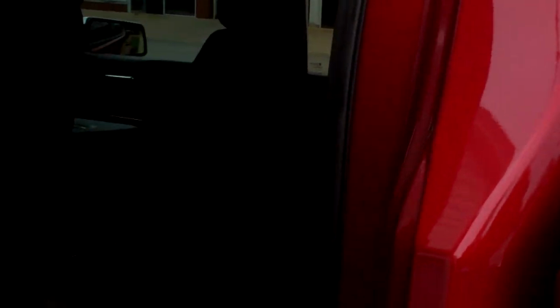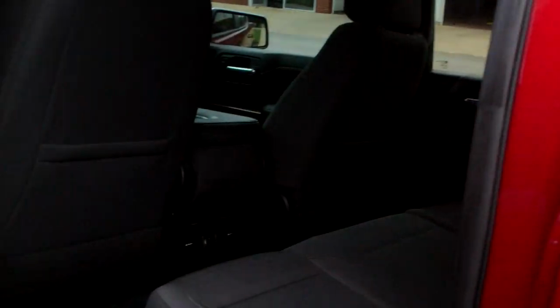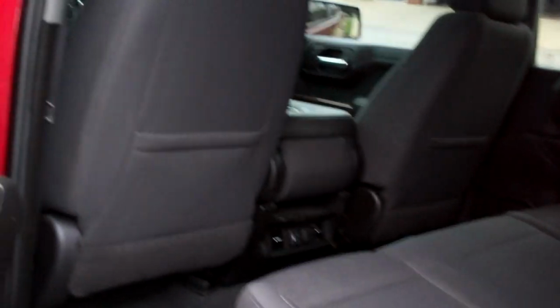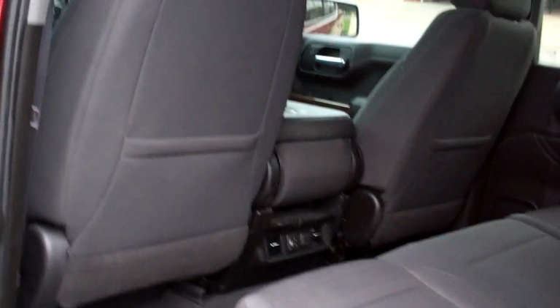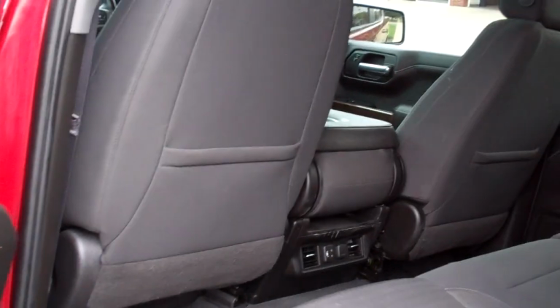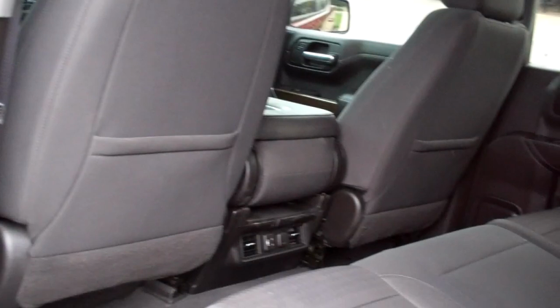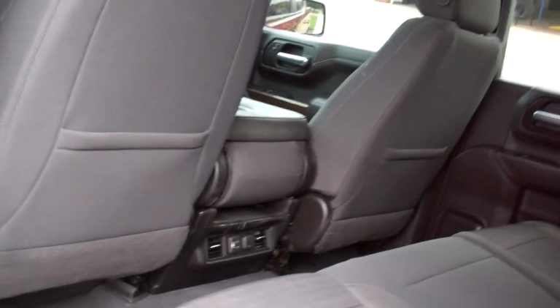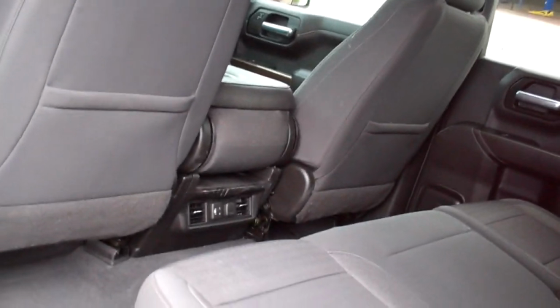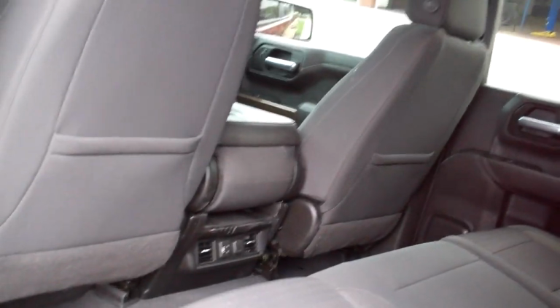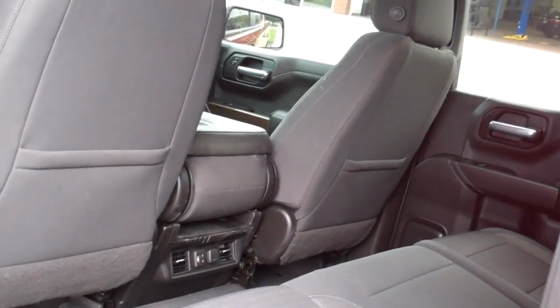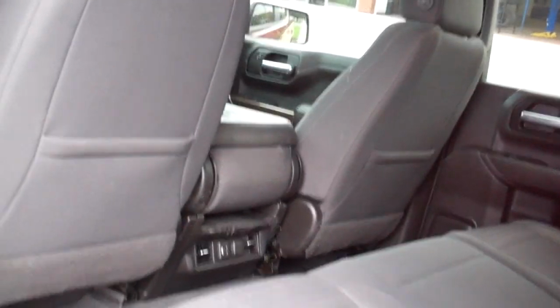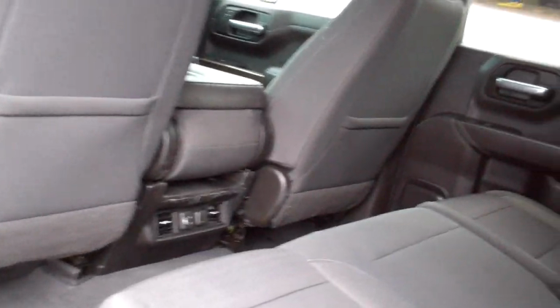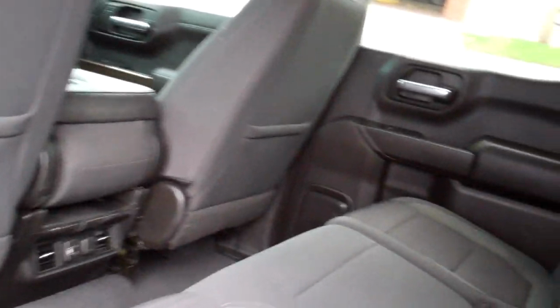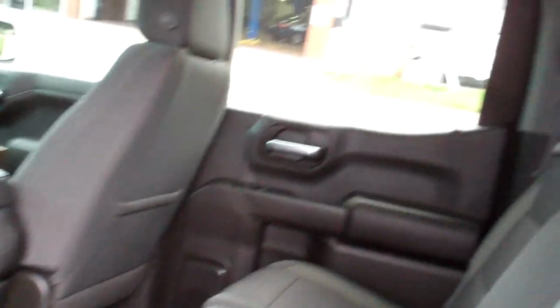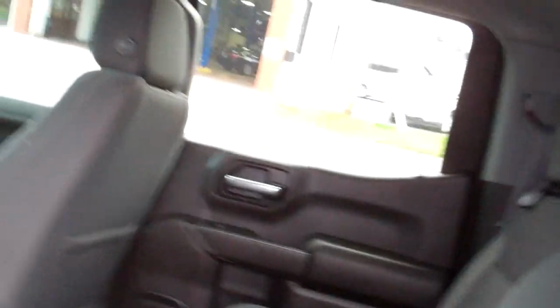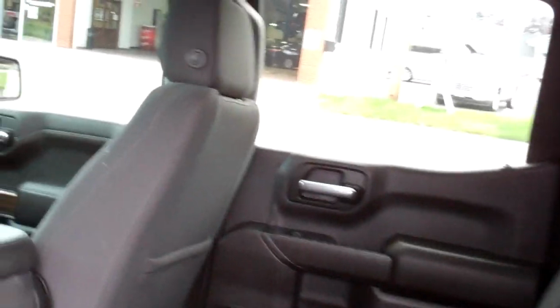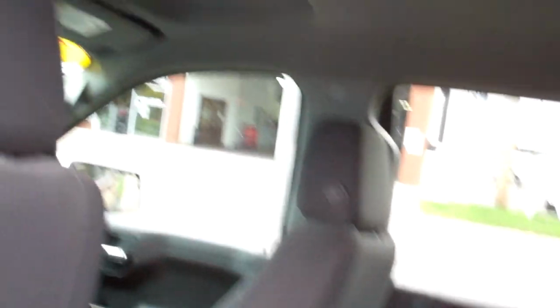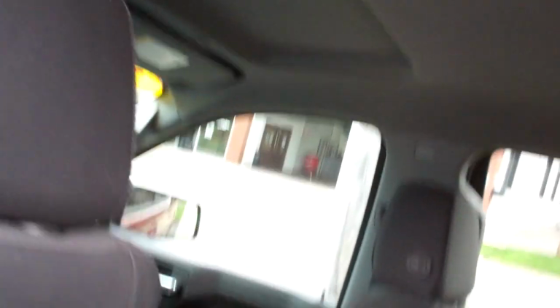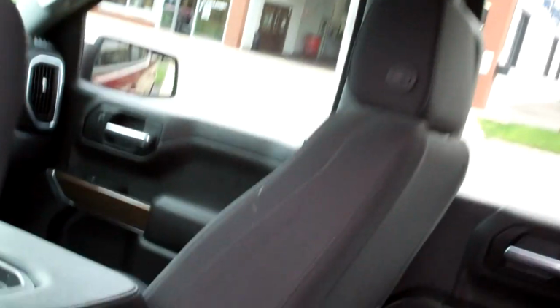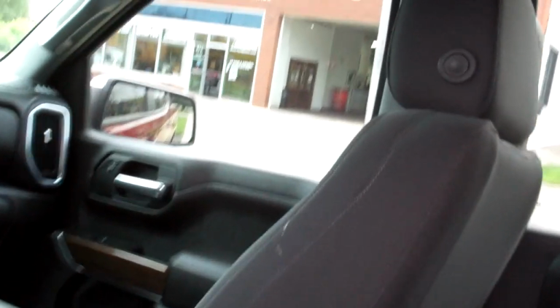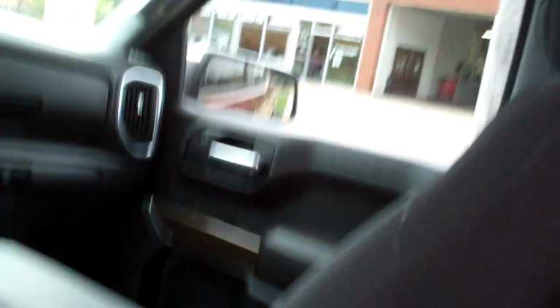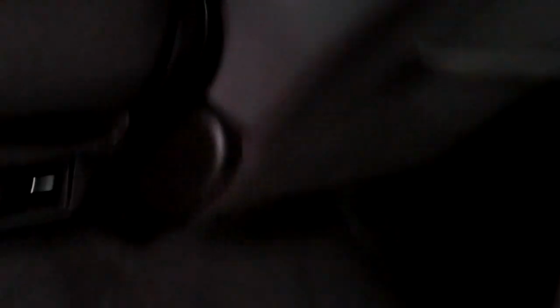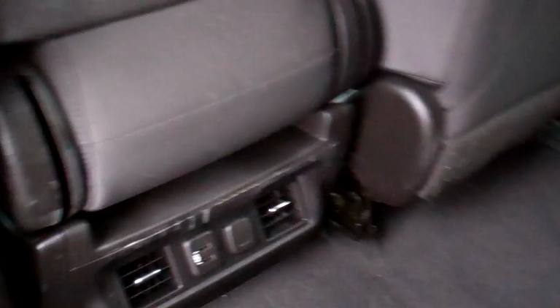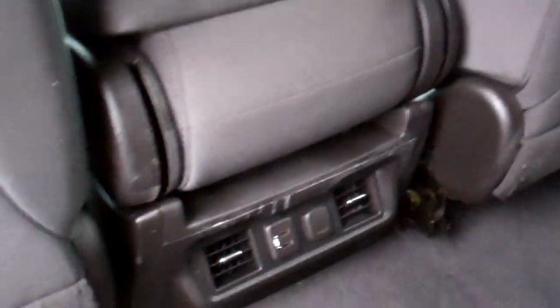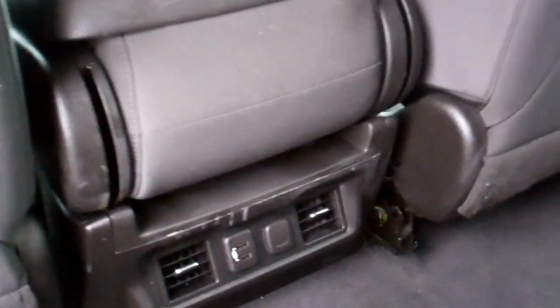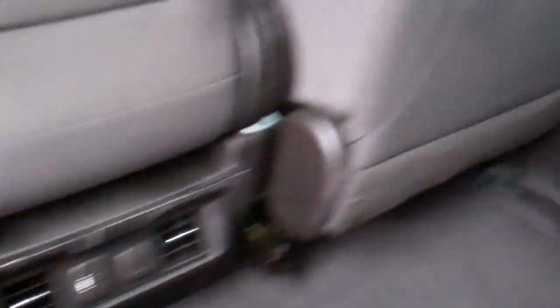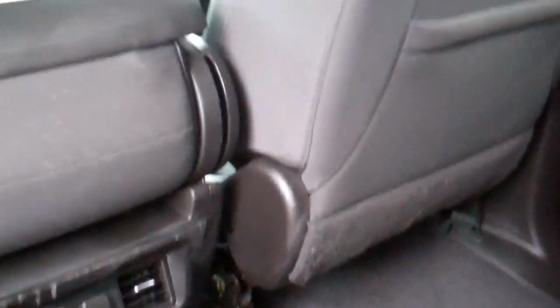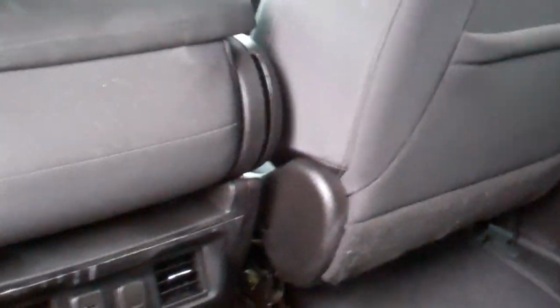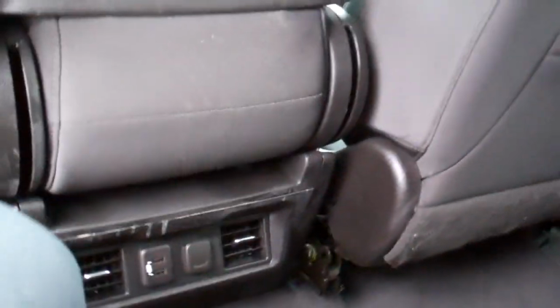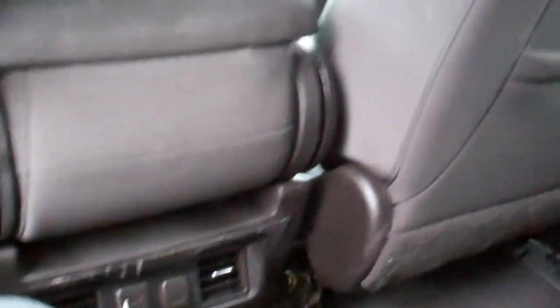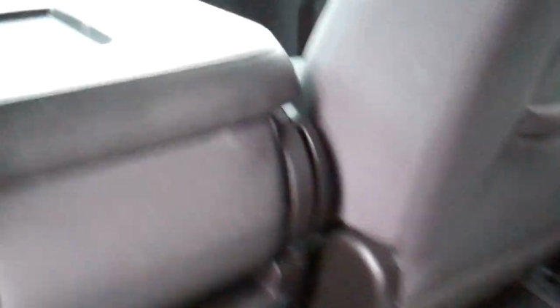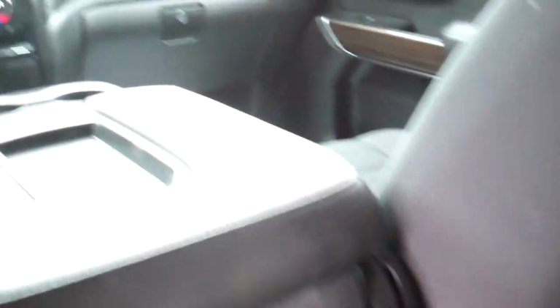Look at that, look at all the room back here — nice. Black cloth, nice and clean, you got rear heat and air vents plus plug-ins back here.